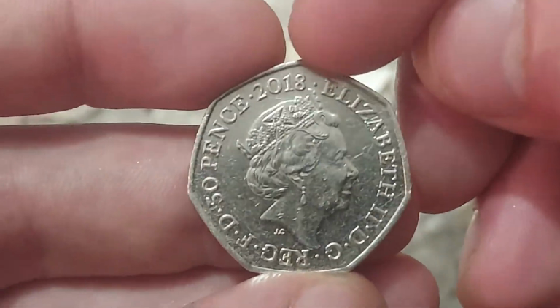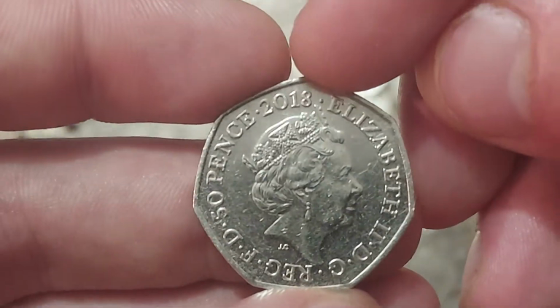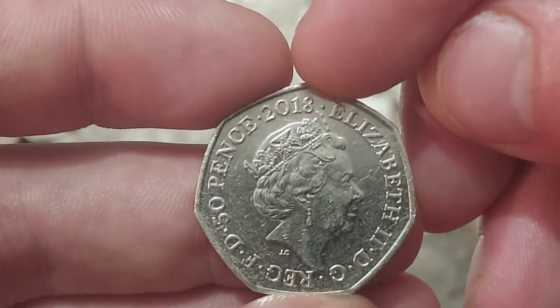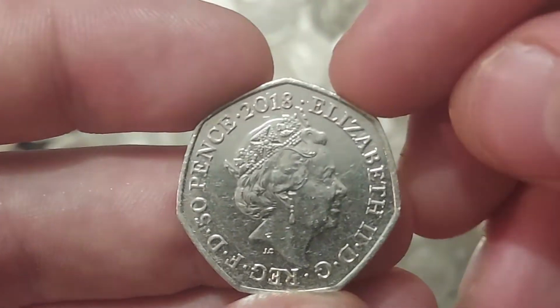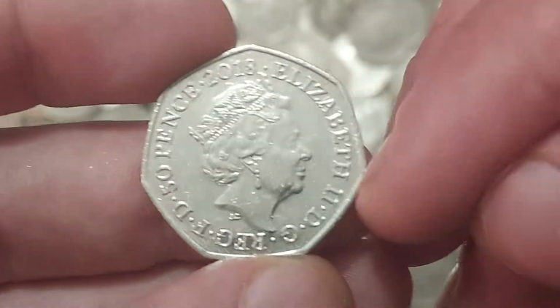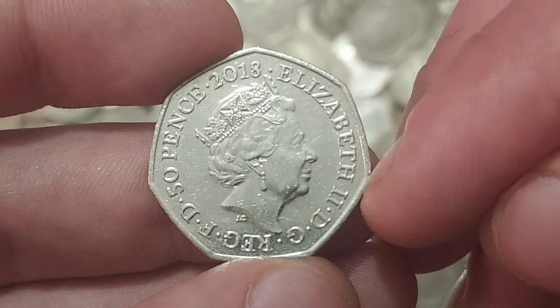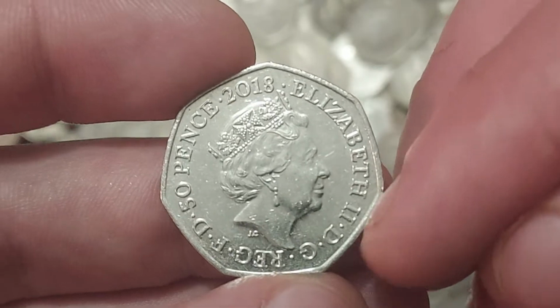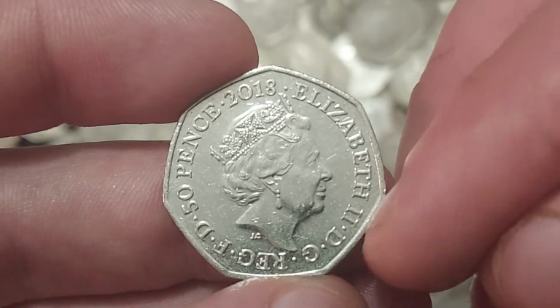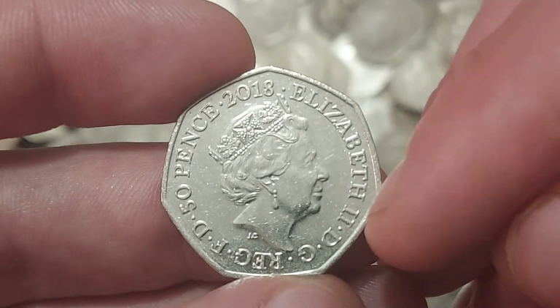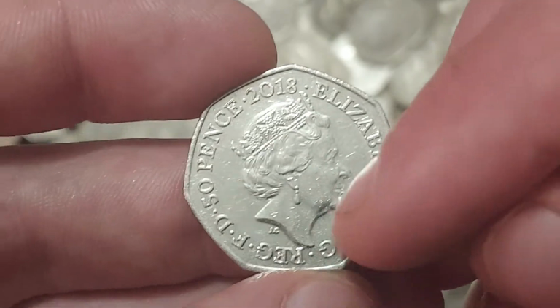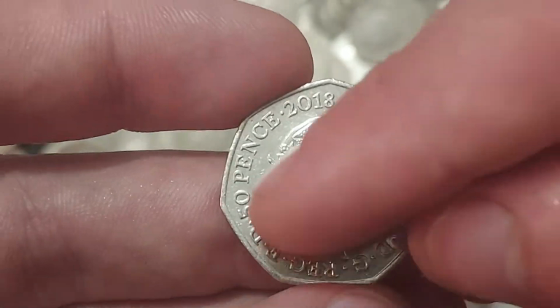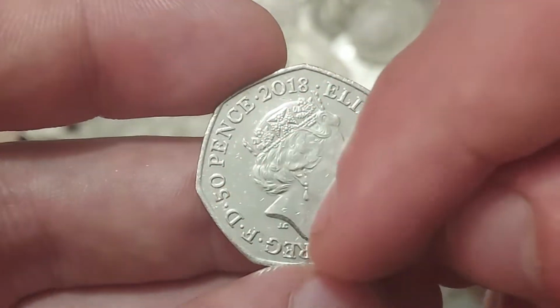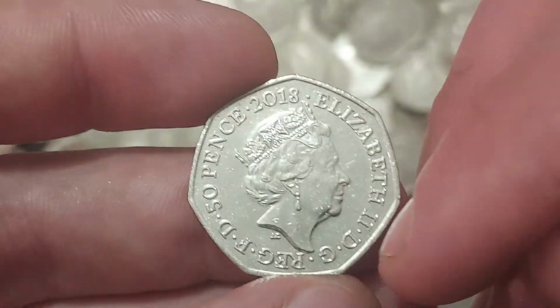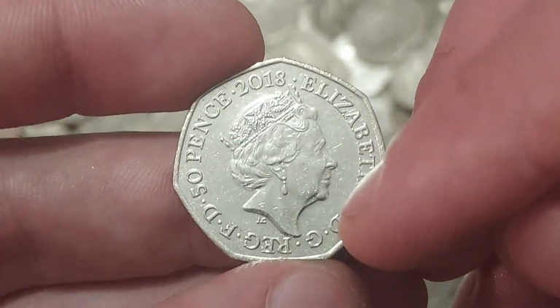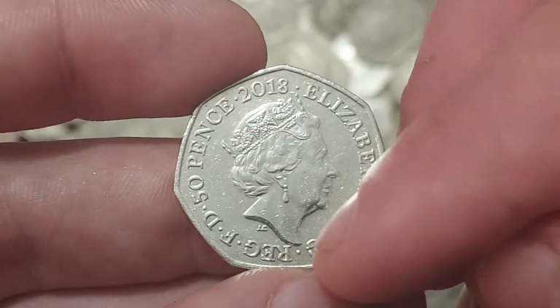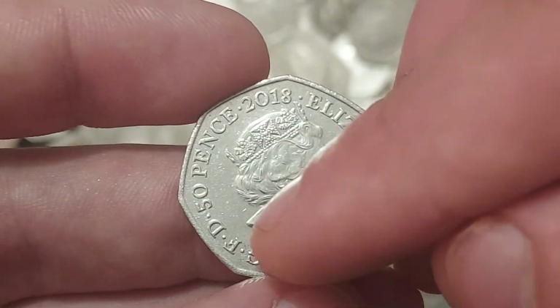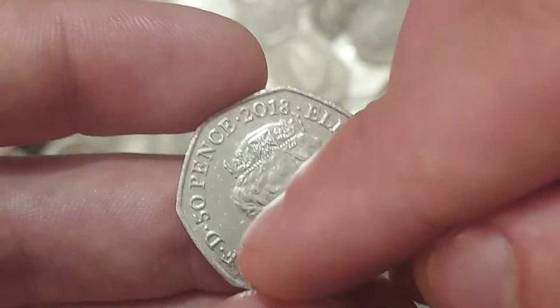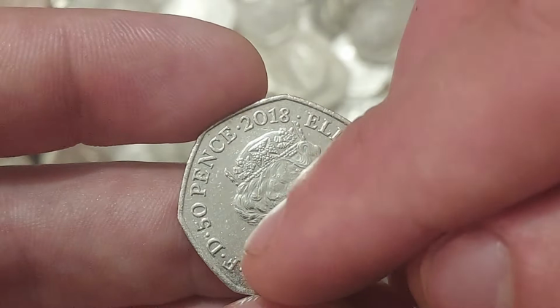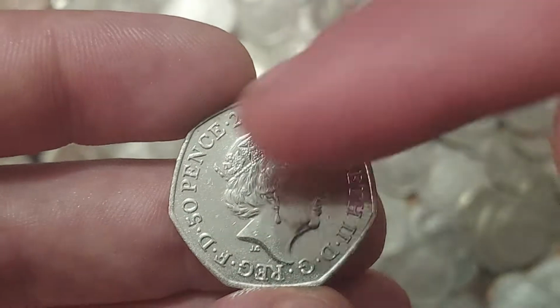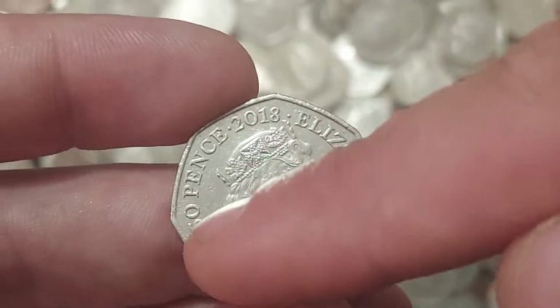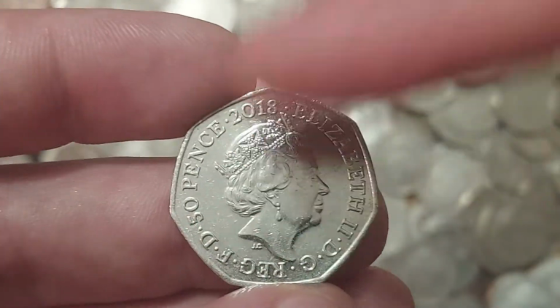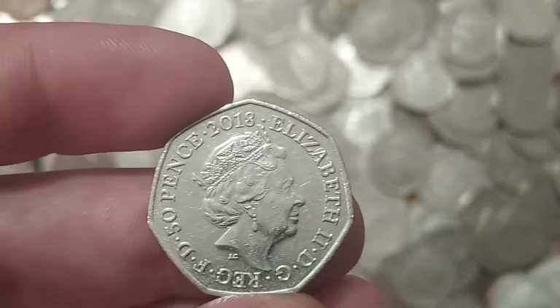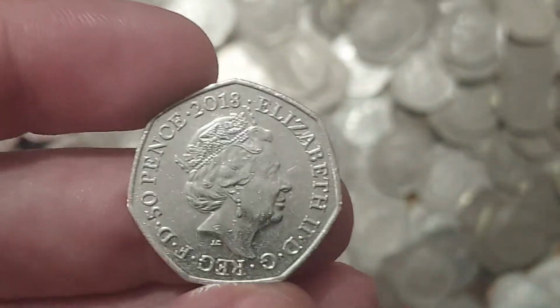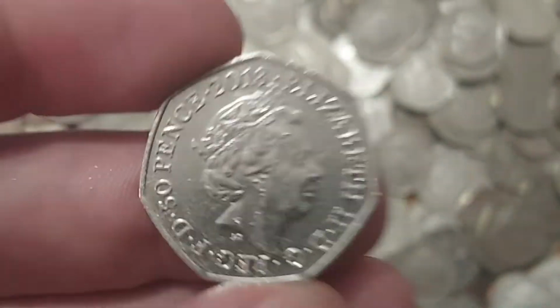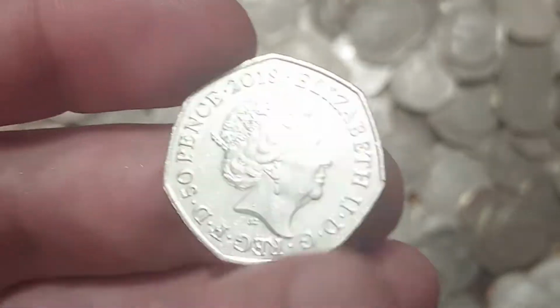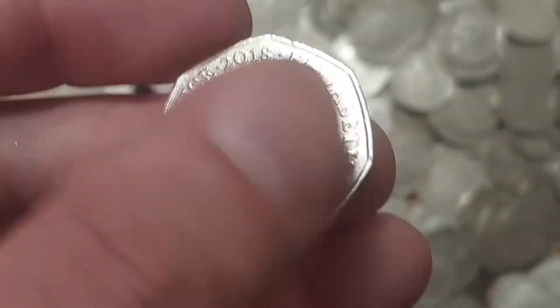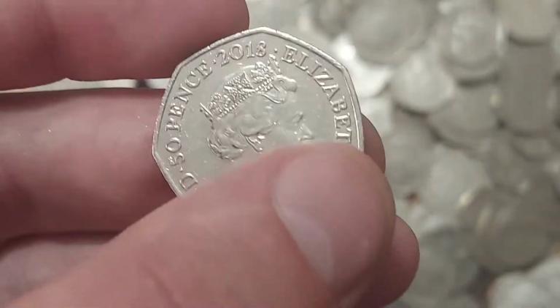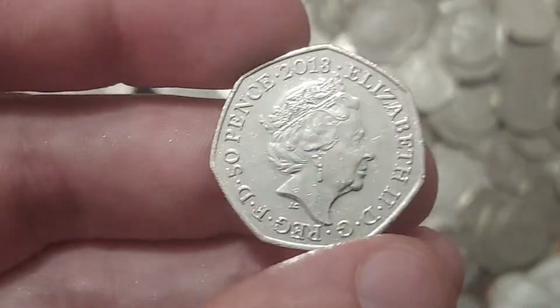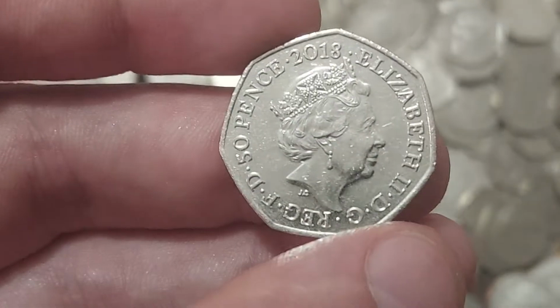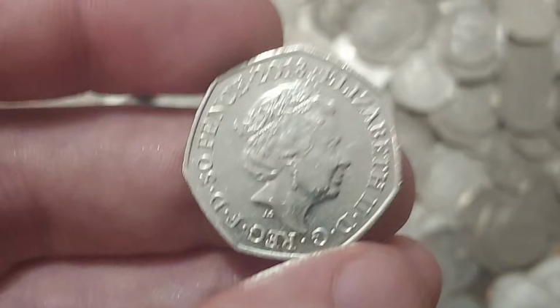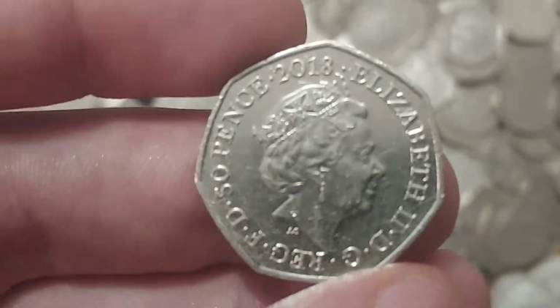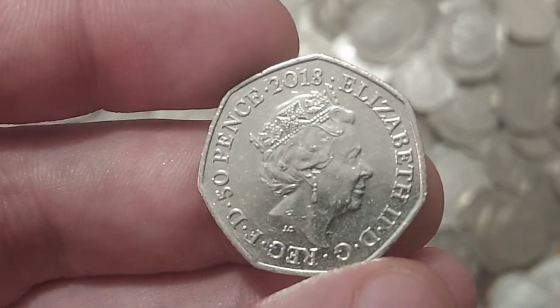2018 — the year of issue. Elizabeth II, Roman numerals for two, the lettering around the bottom: 'By the Grace of God, Defender of the Faith.' 50p coins face value, and the year of issue again — 2018 — at the top.